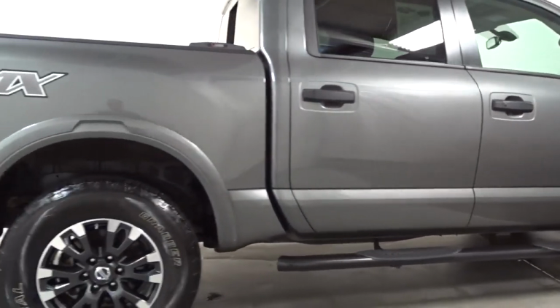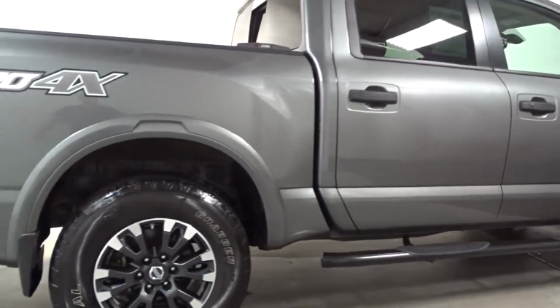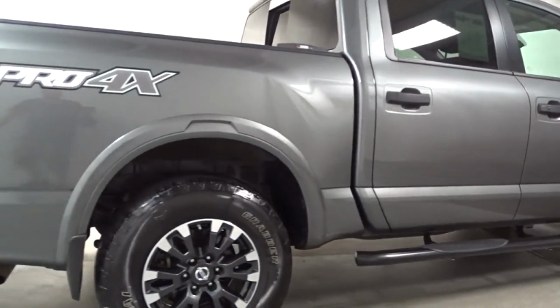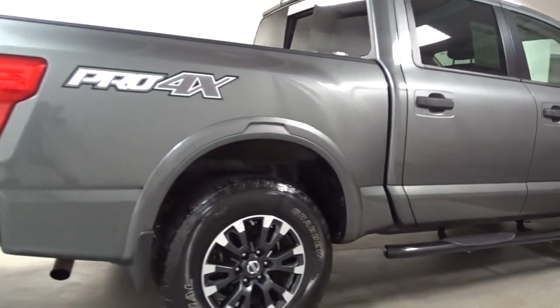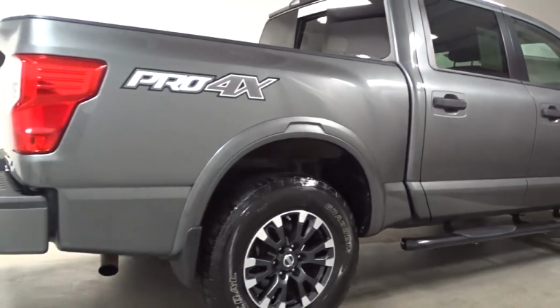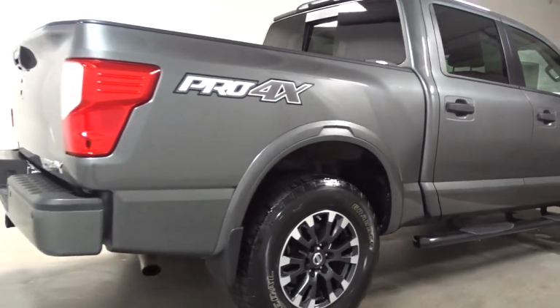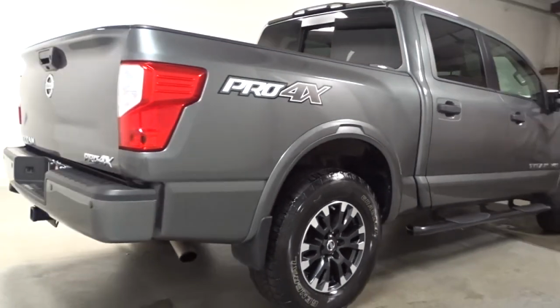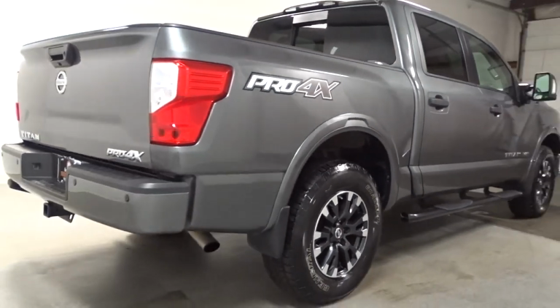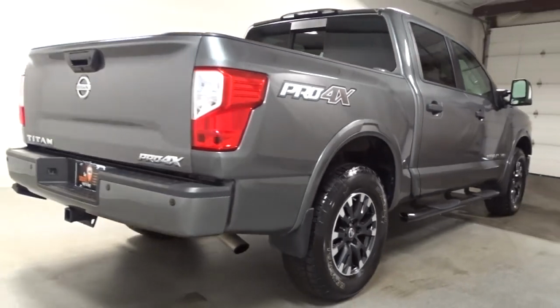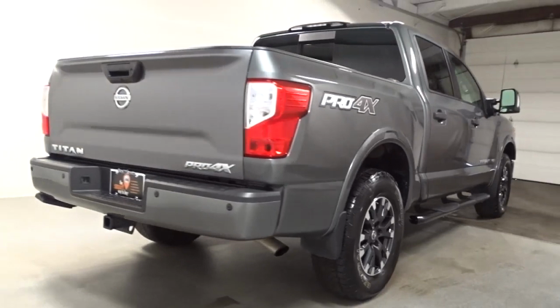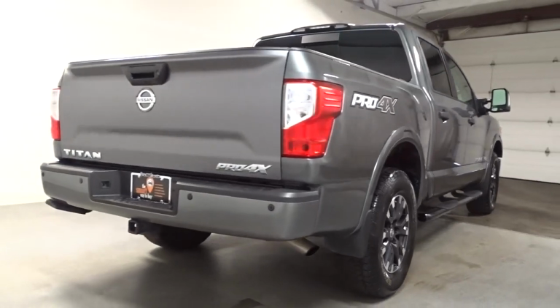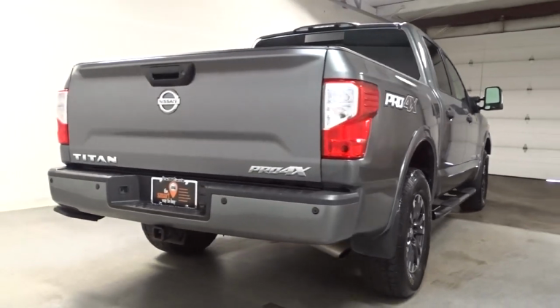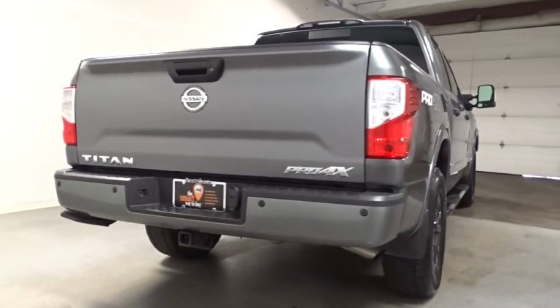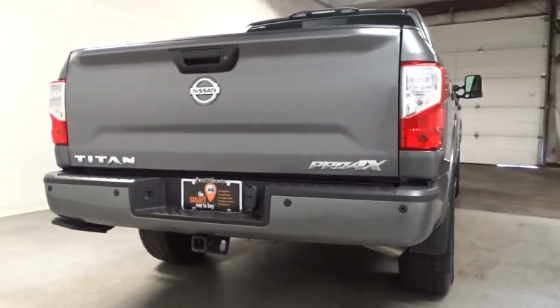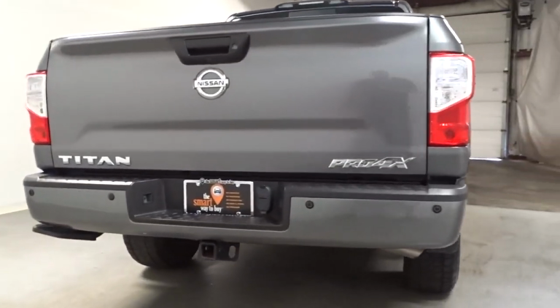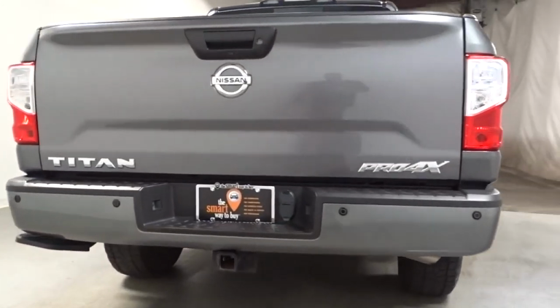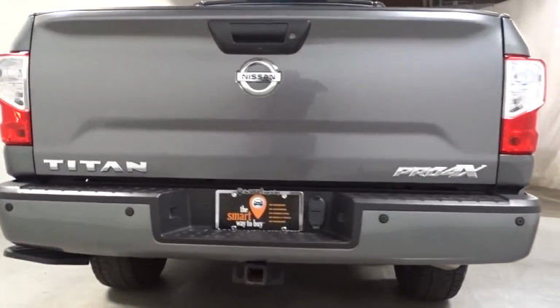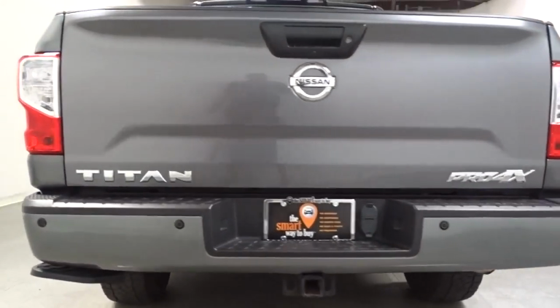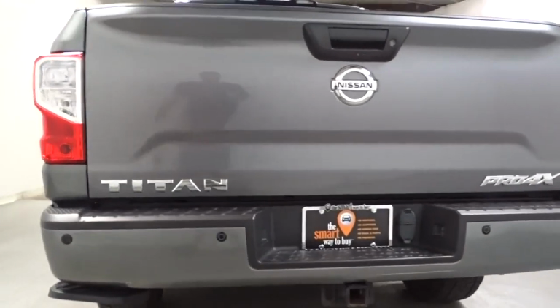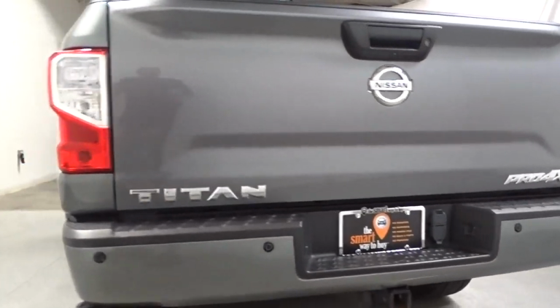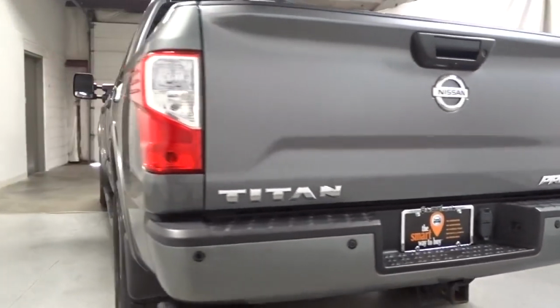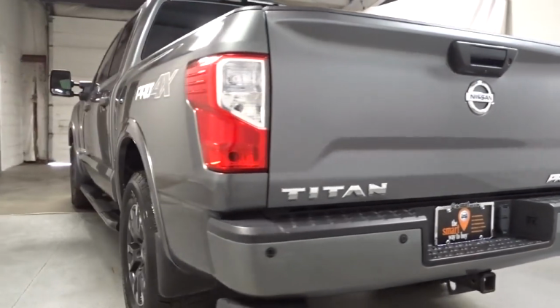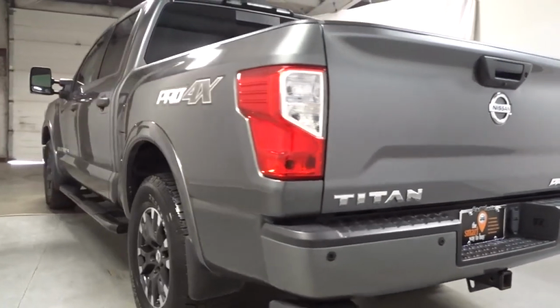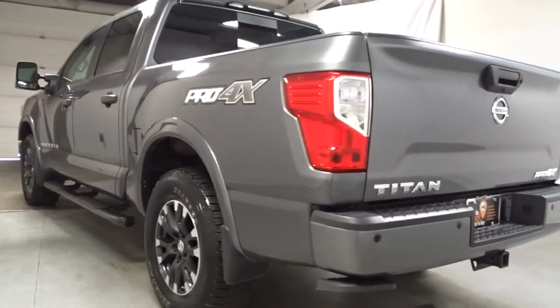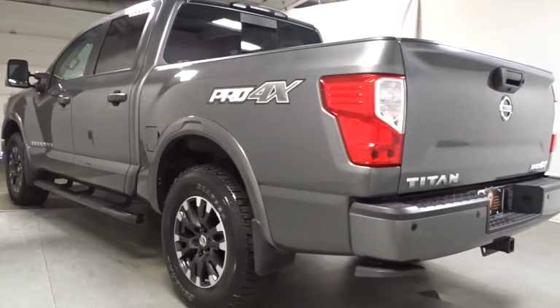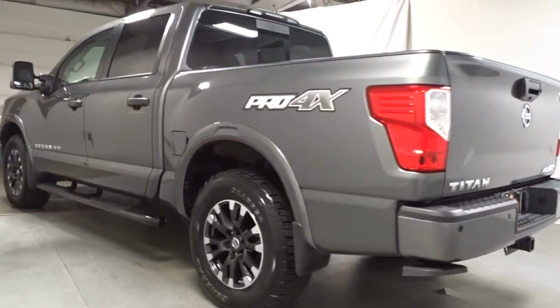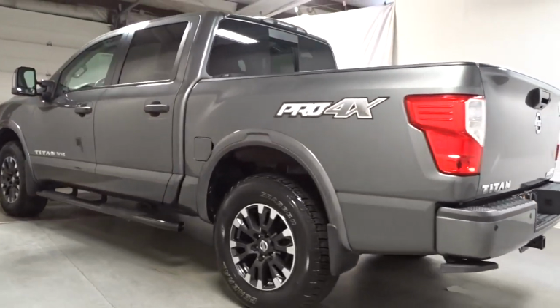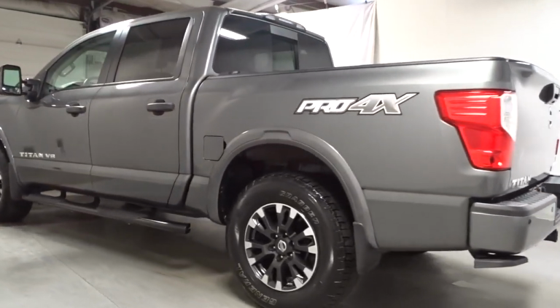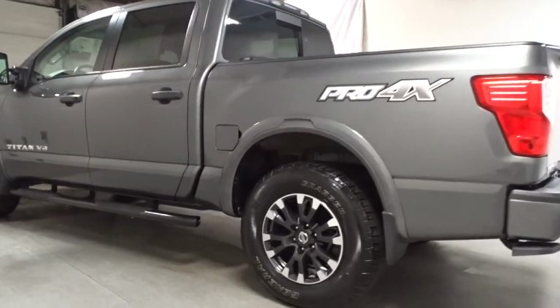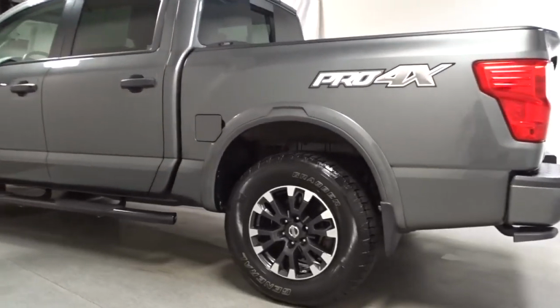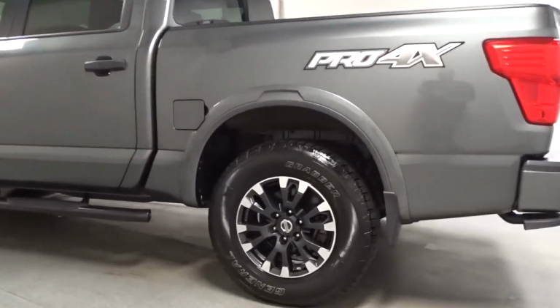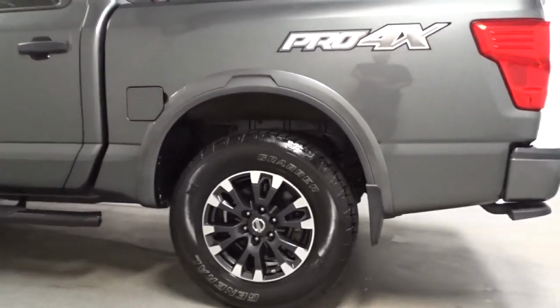Connected tech, potent towing, beefy payload capacity, and driver-assist safety features let you tackle every challenge with confidence. Rugged capability meets refined comfort in this well-appointed Titan. See for yourself when you take it out for a test drive.